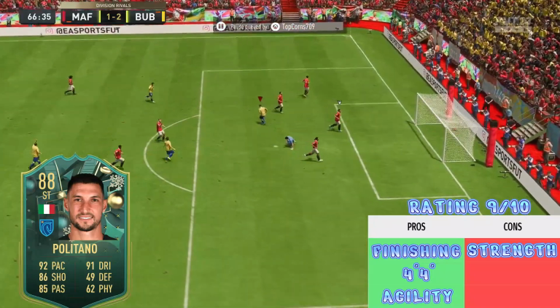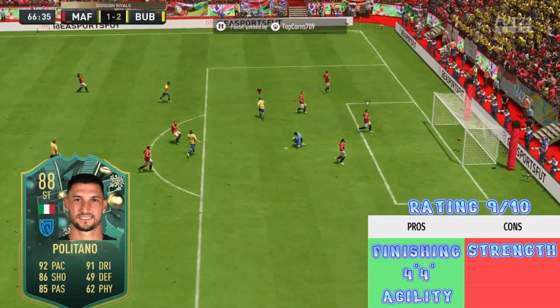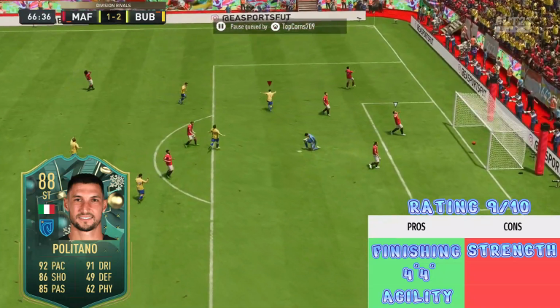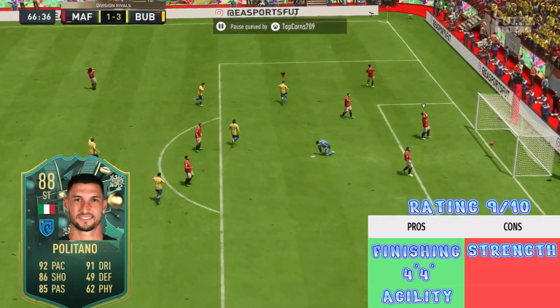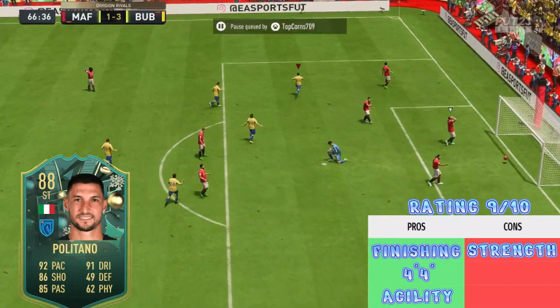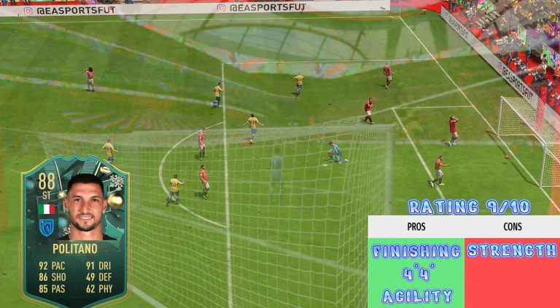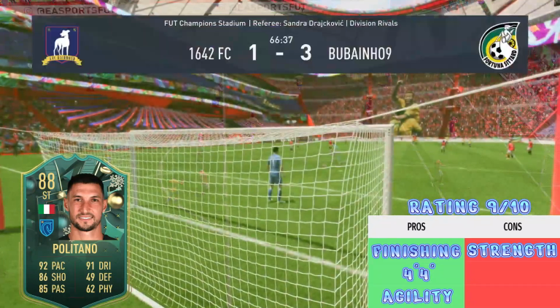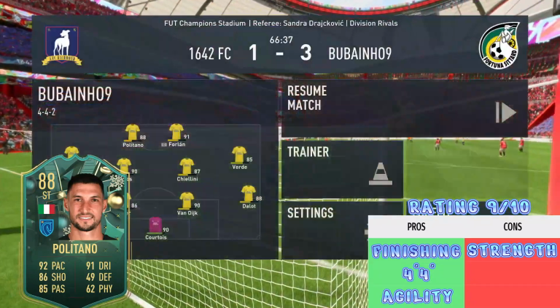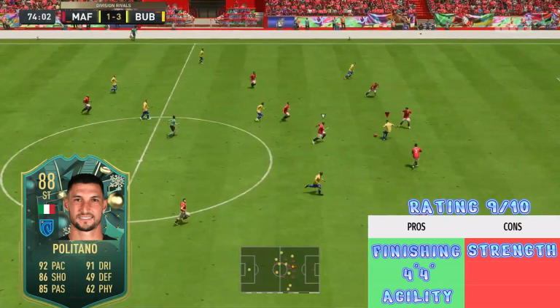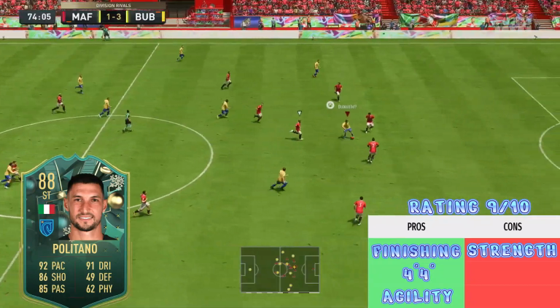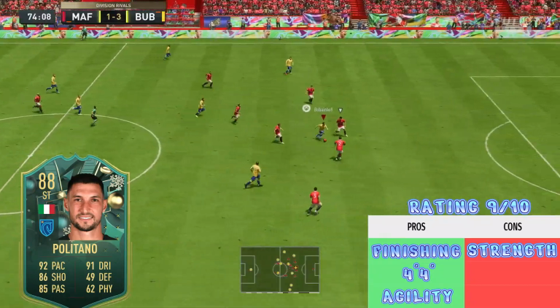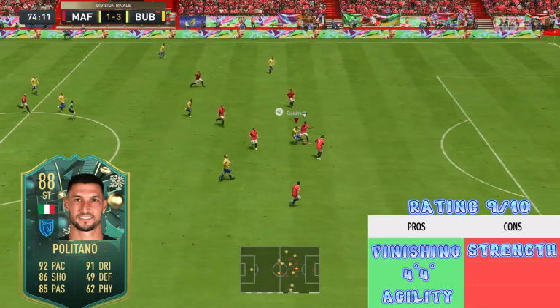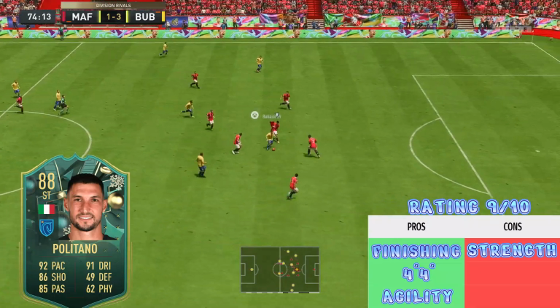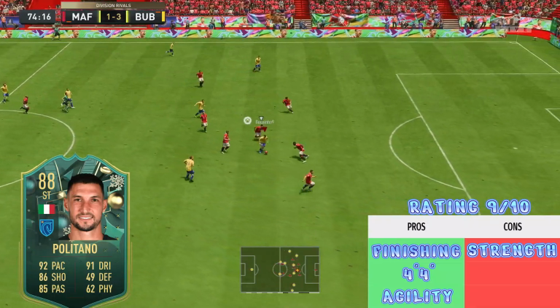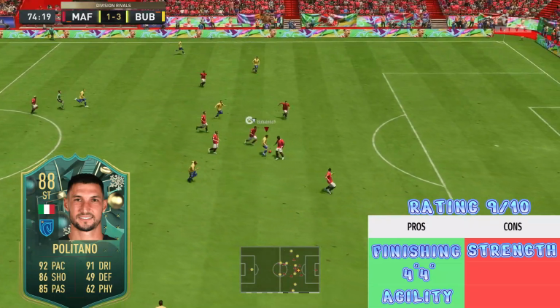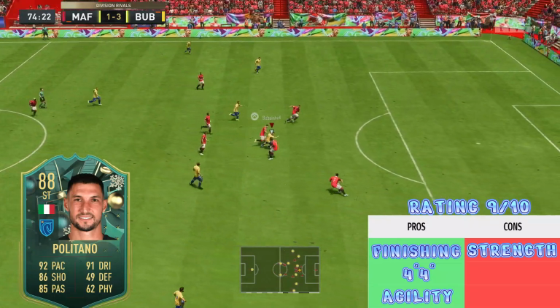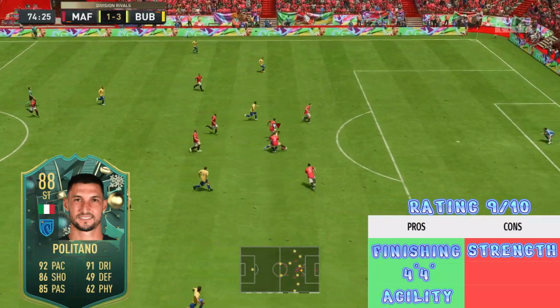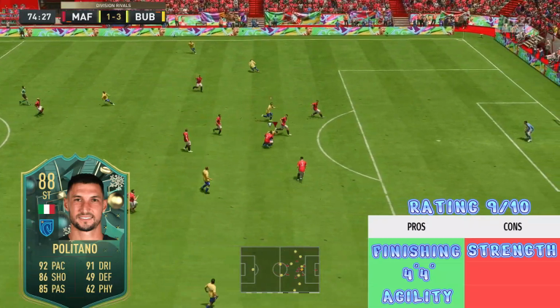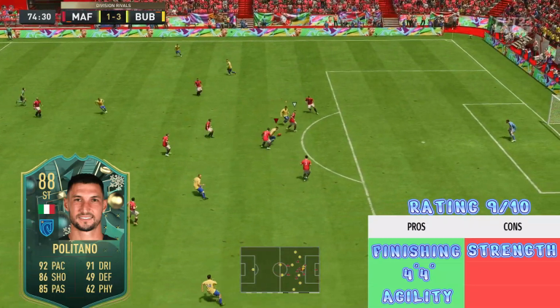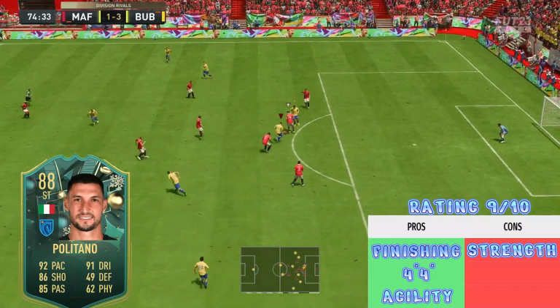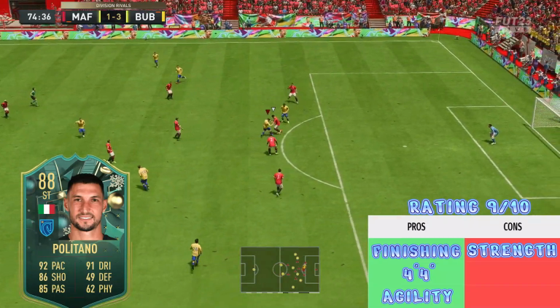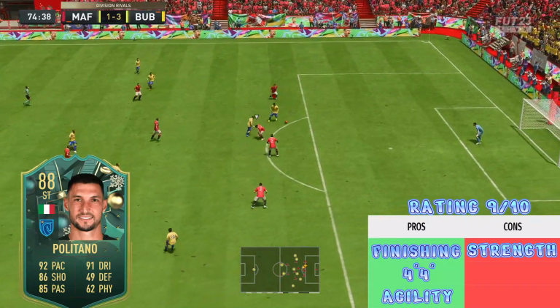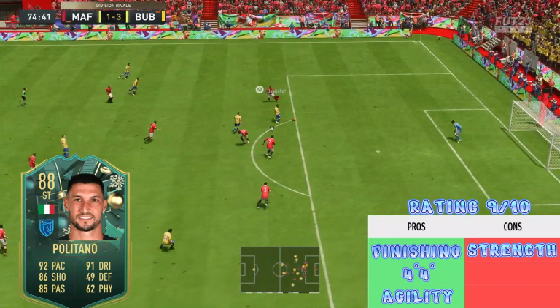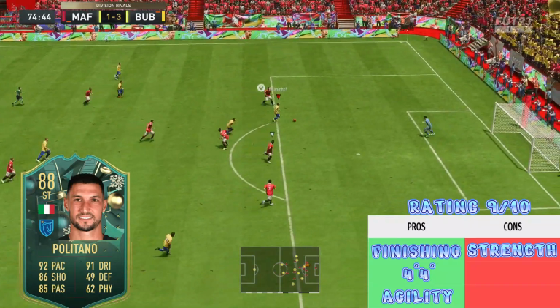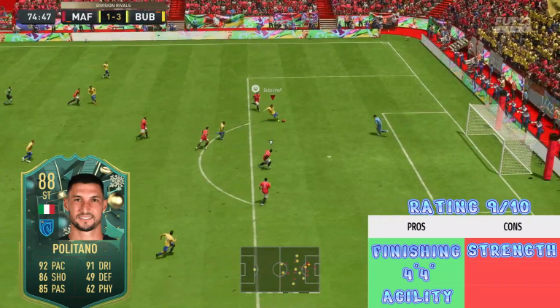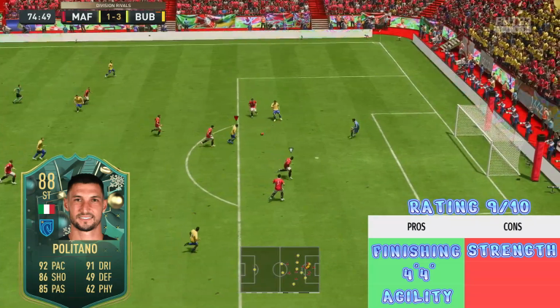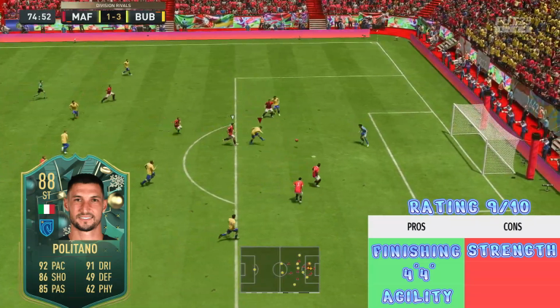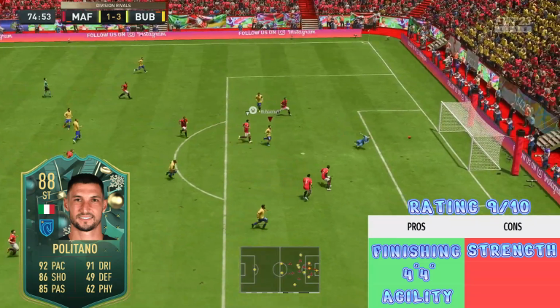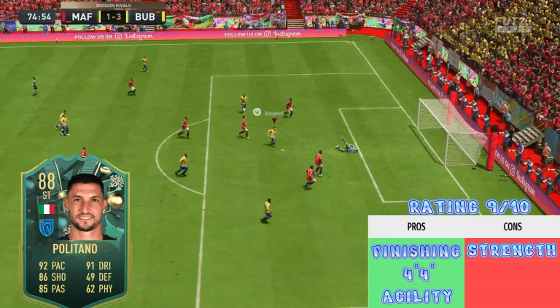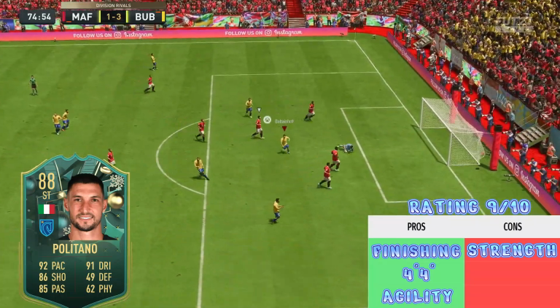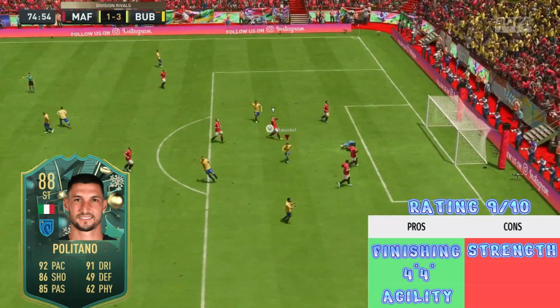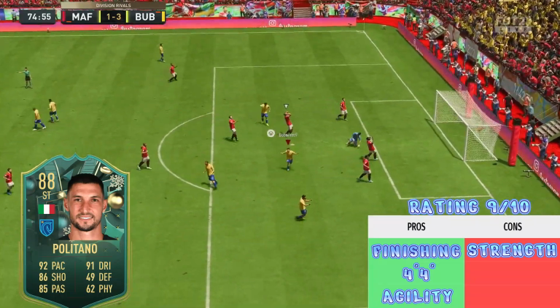Last but not least, his agility is absolutely insane. With 96 agility he feels really quick and swift on the ball, and you can use that to your advantage especially in one-on-one situations against your opponent.